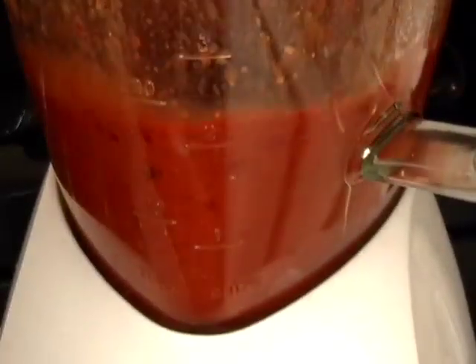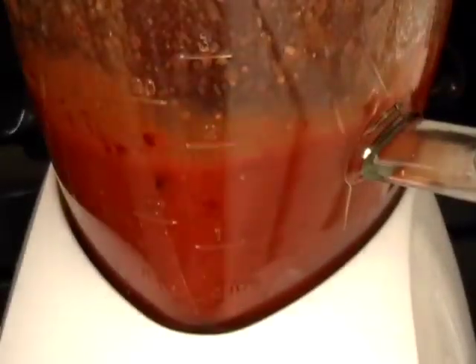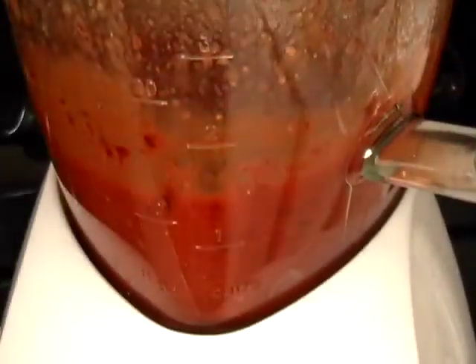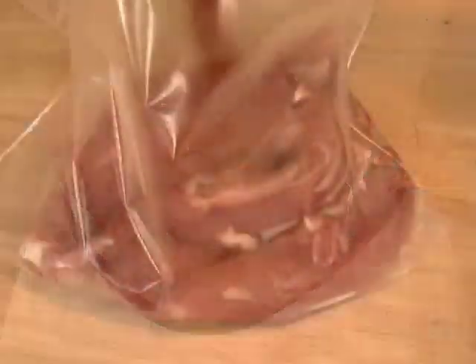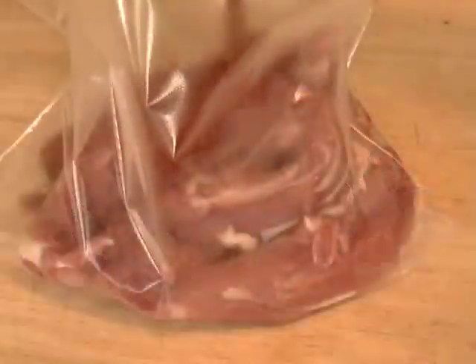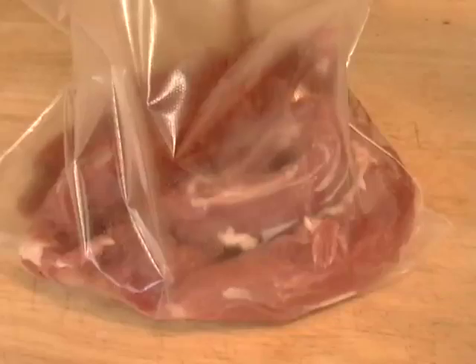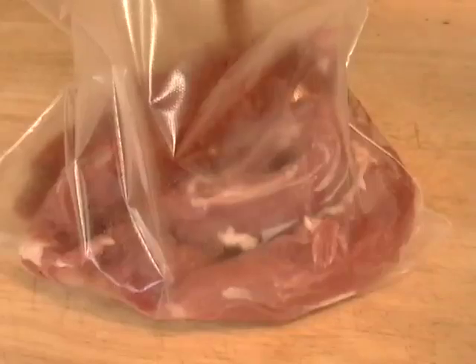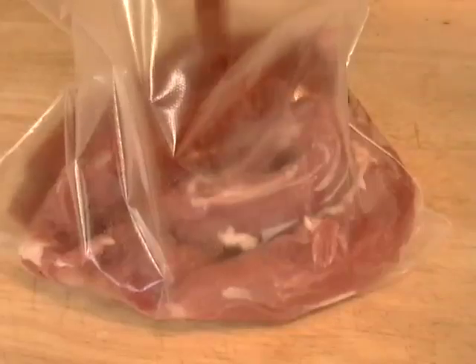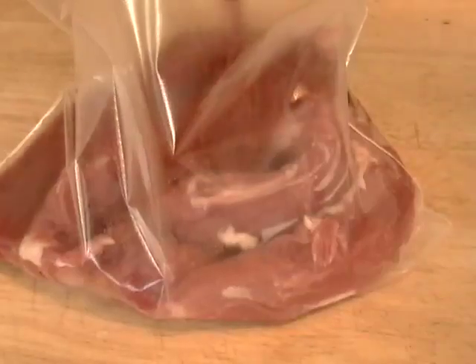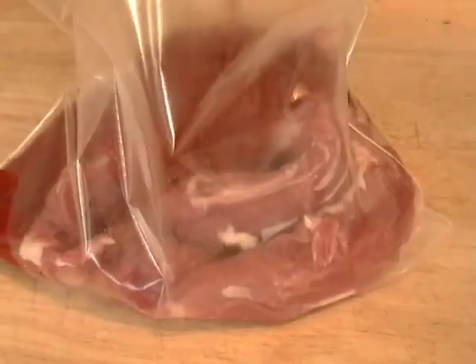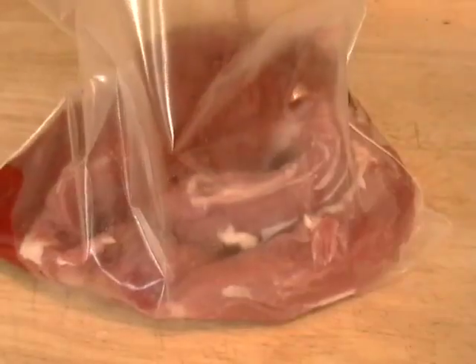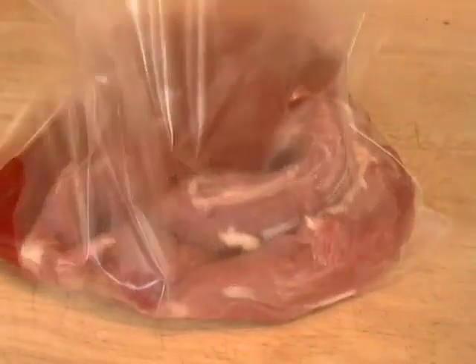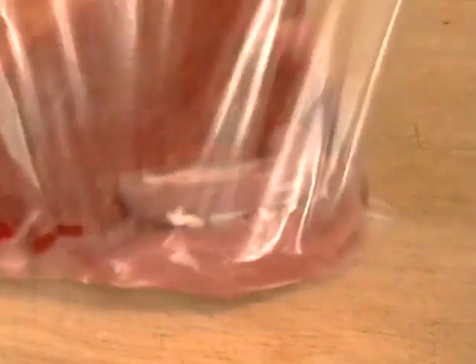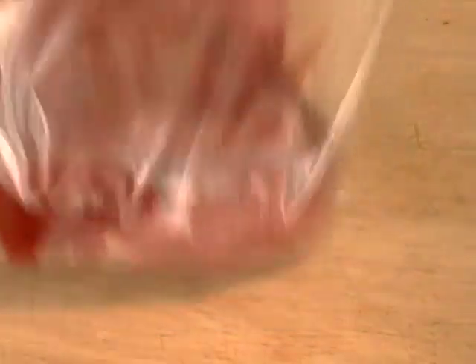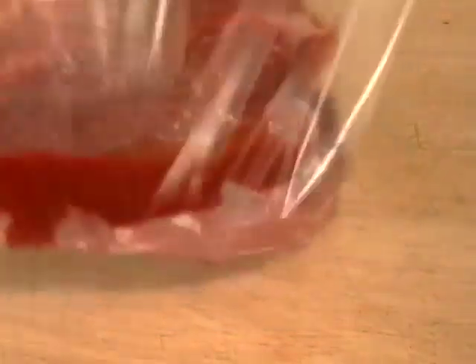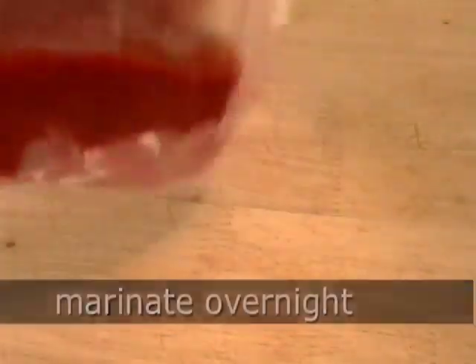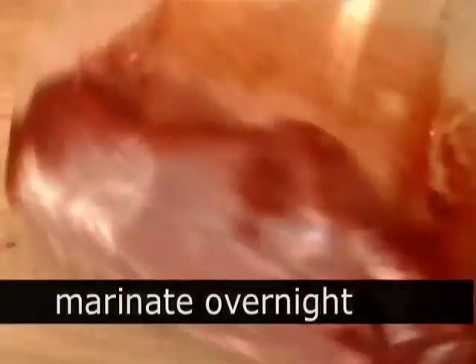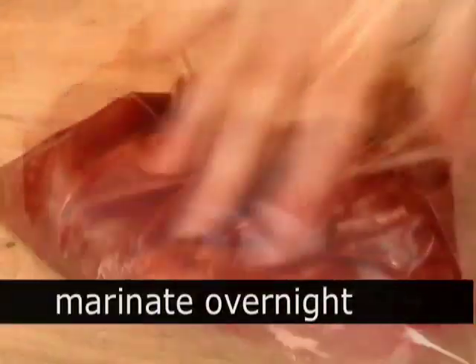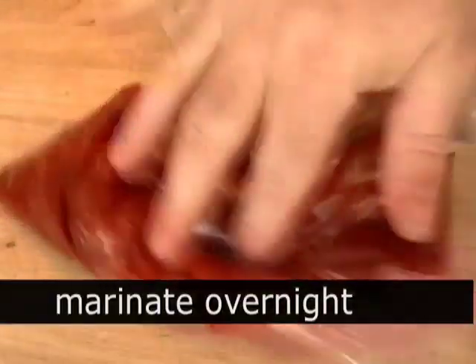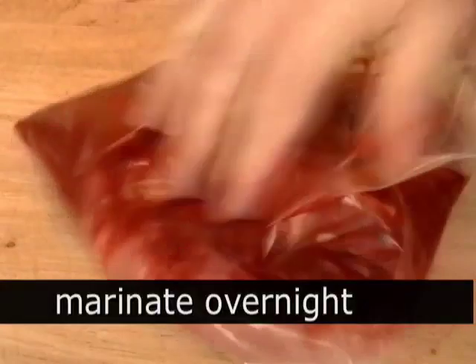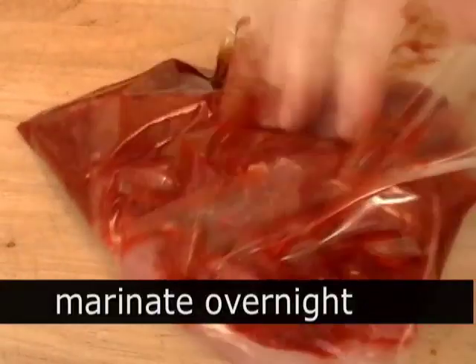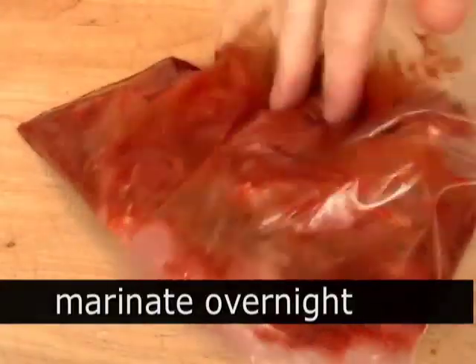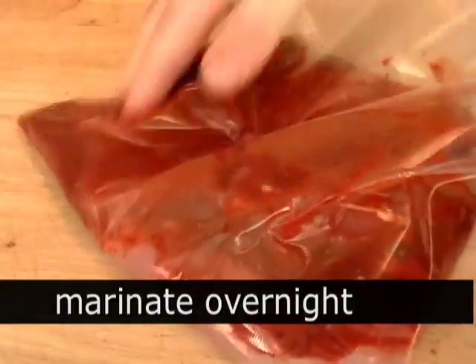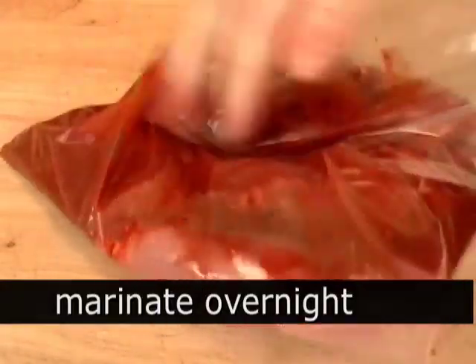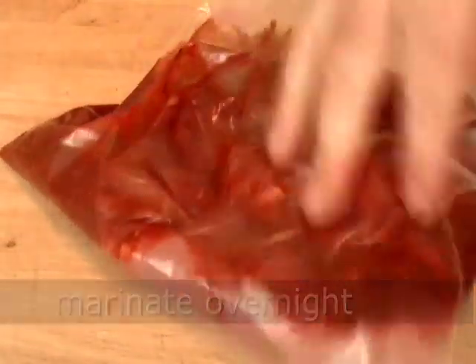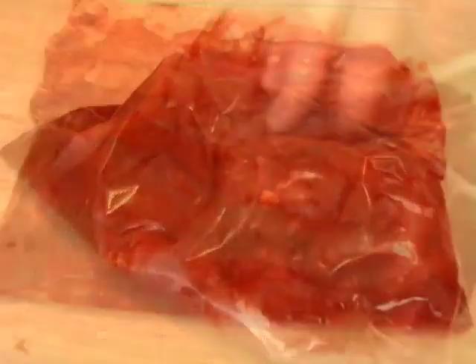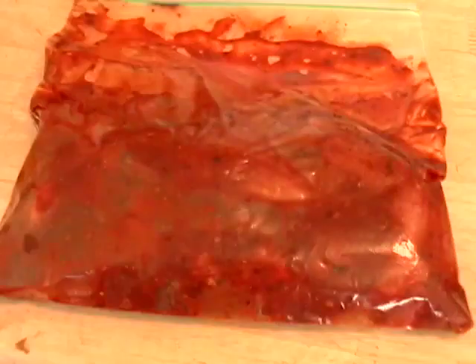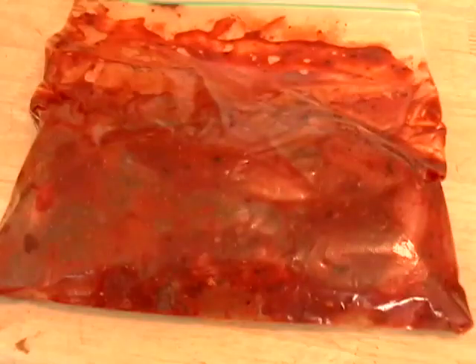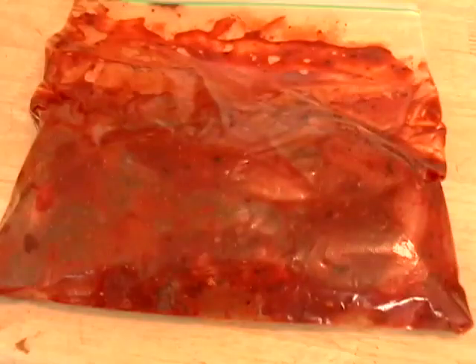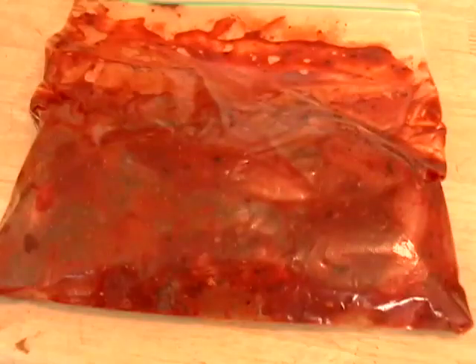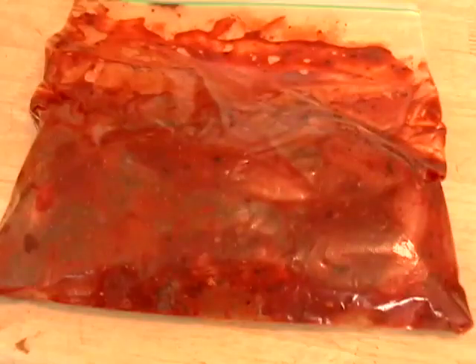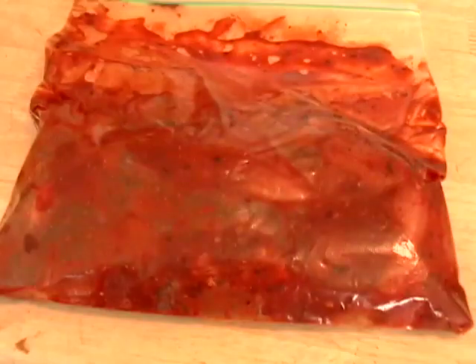I'm going to throw the pork in a Ziploc bag, mush it around, give it a little massage, and then throw it in the refrigerator overnight. That's going to give it a really great color and flavor.